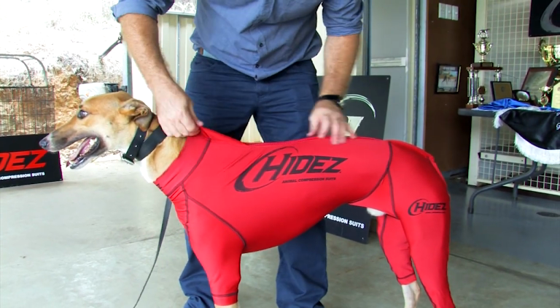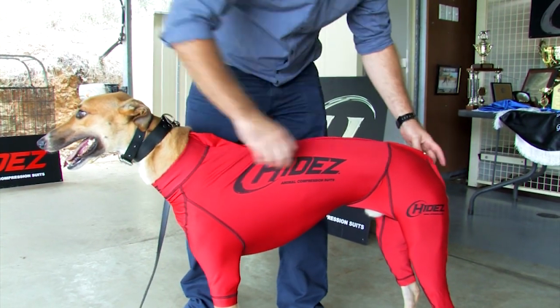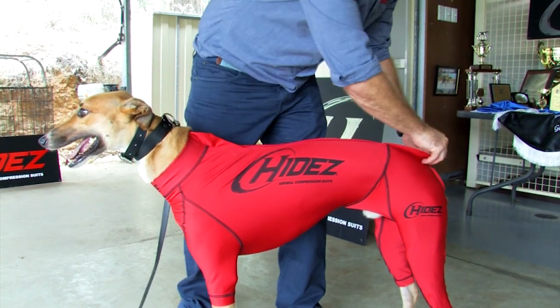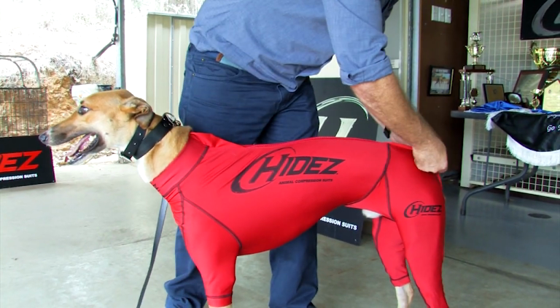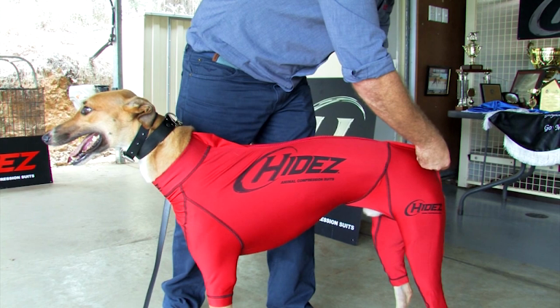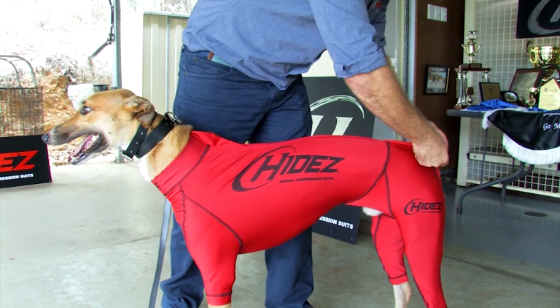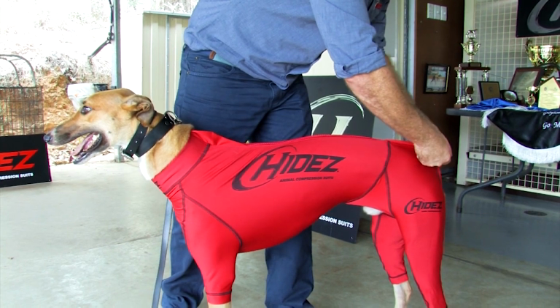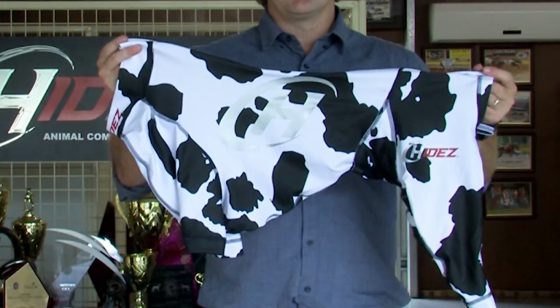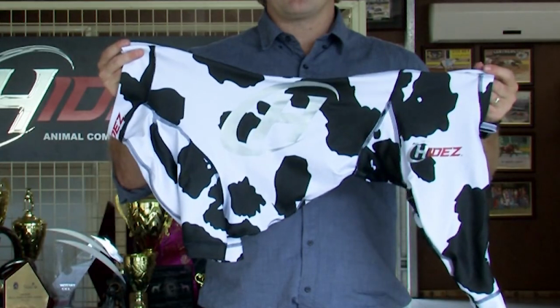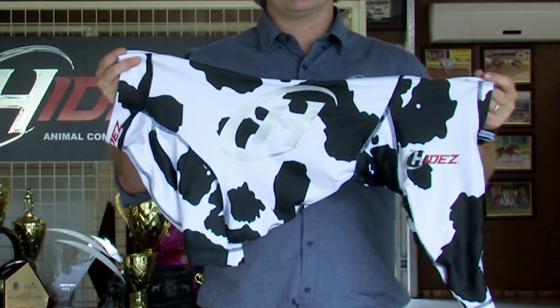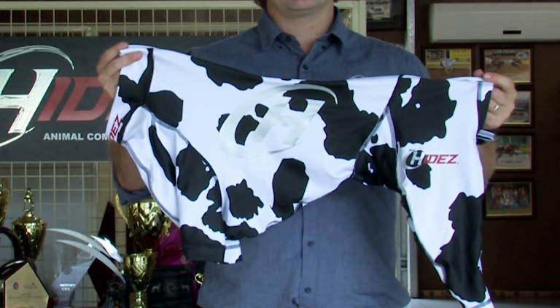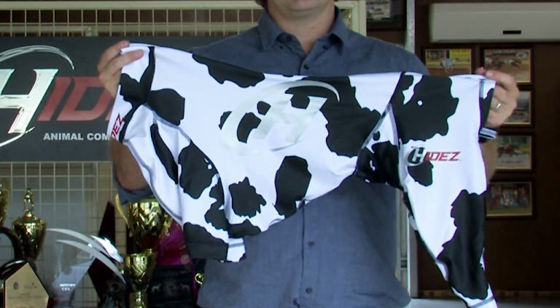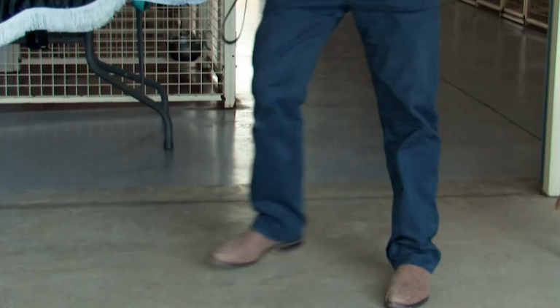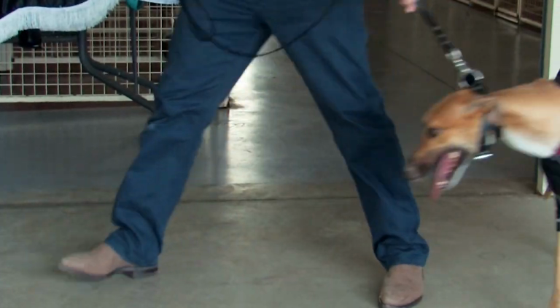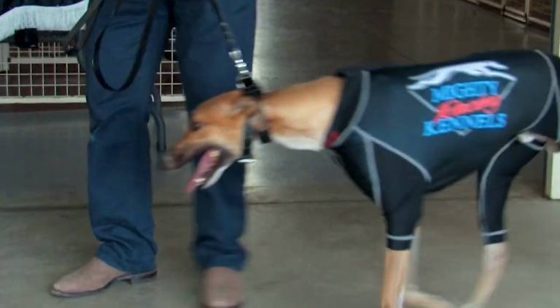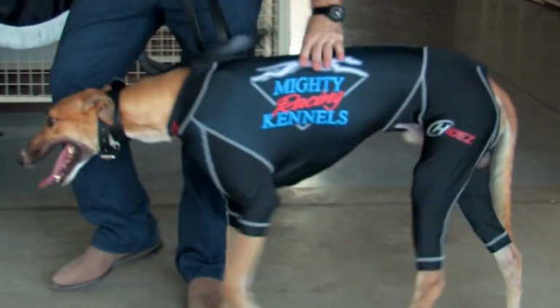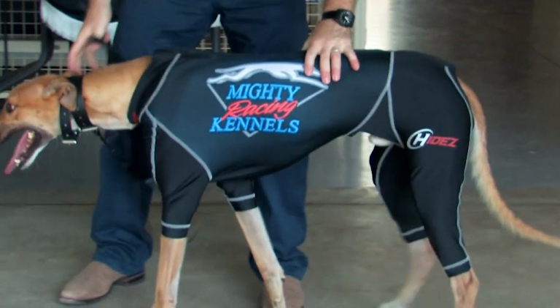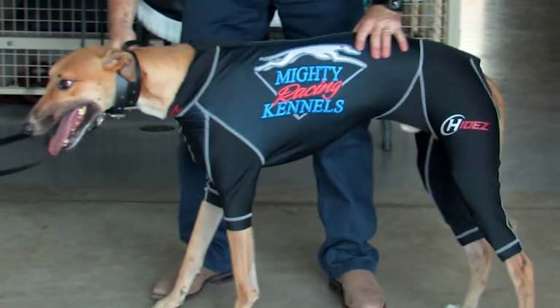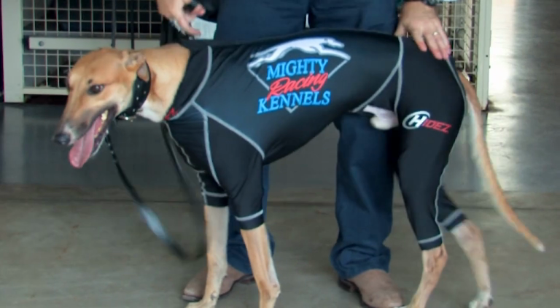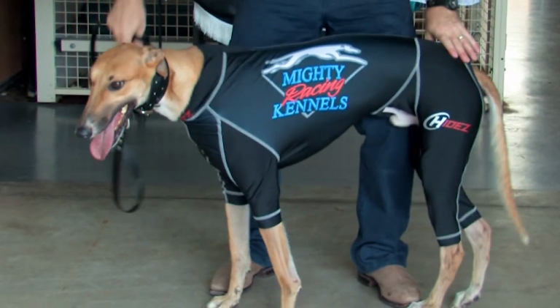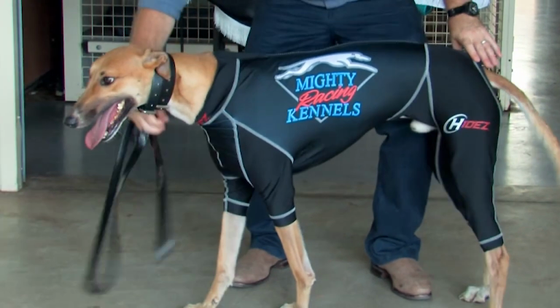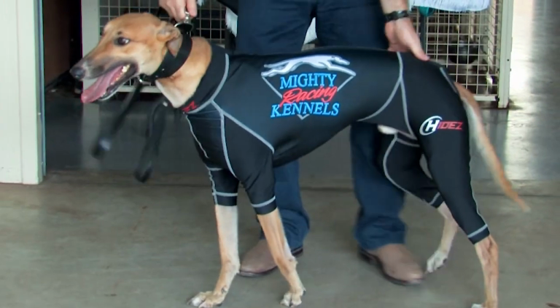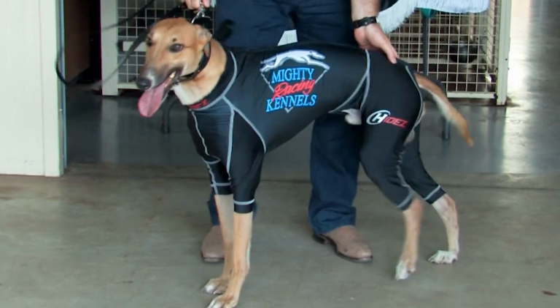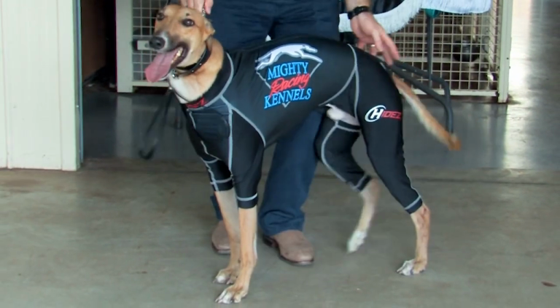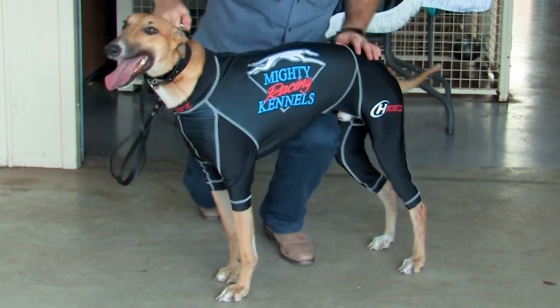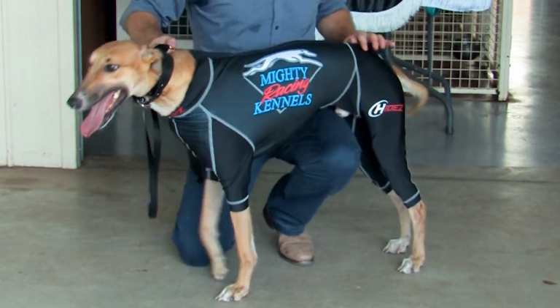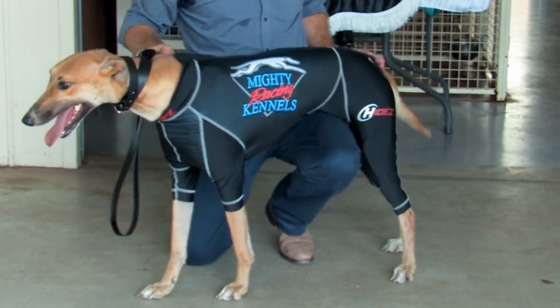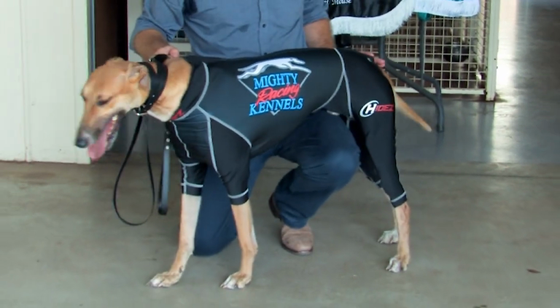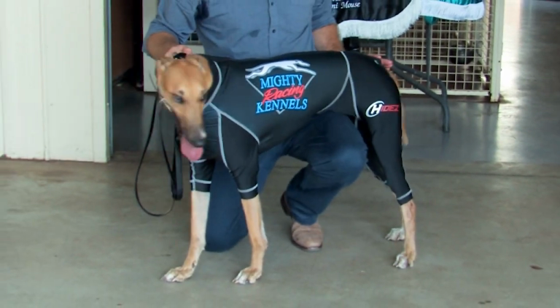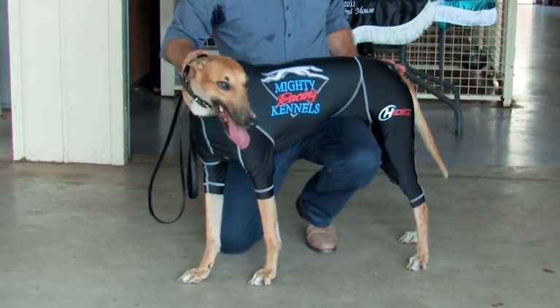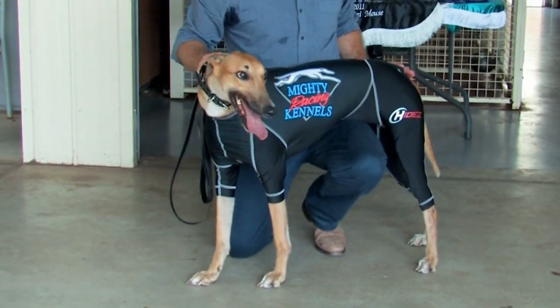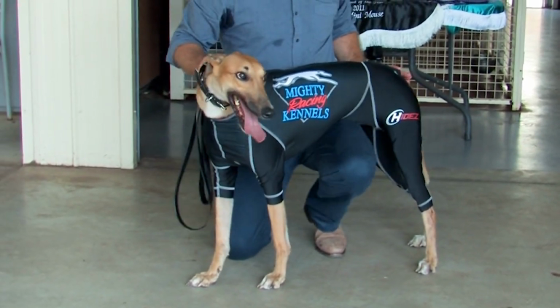The Hydes Performance suit for greyhounds is available in three options: Original, Printed and Custom. The Hydes Greyhound performance suits are designed to help your greyhound with performance, recovery and travel.